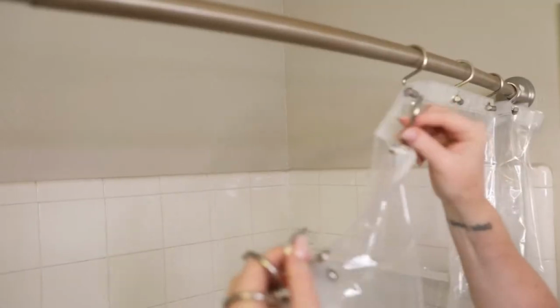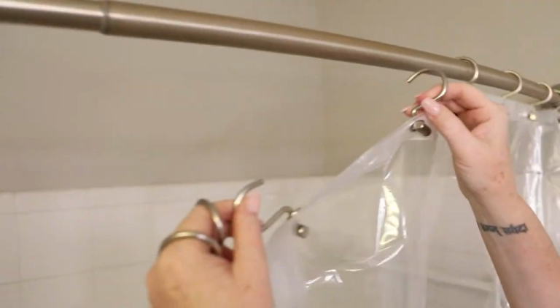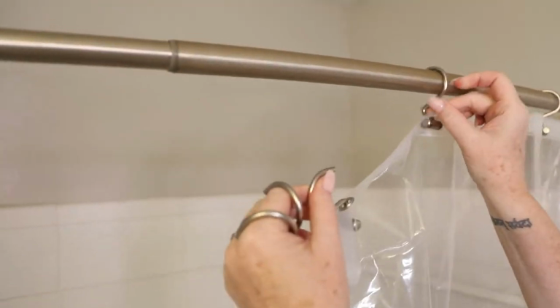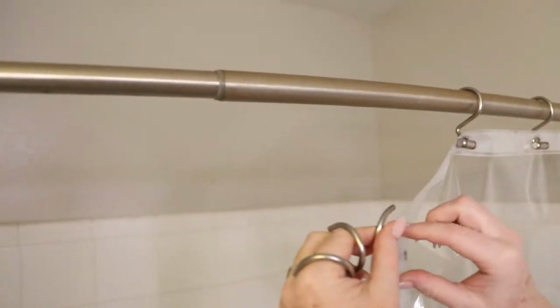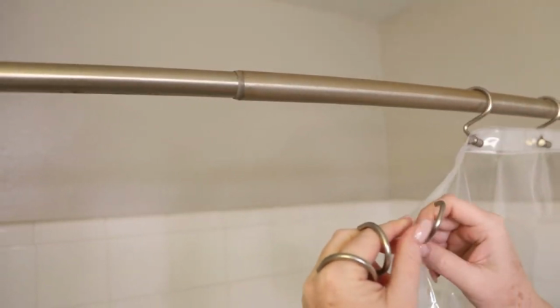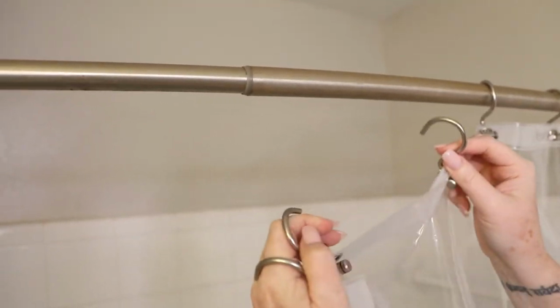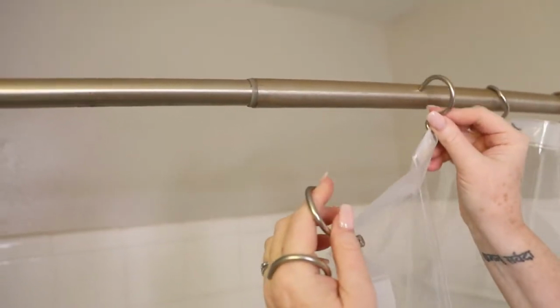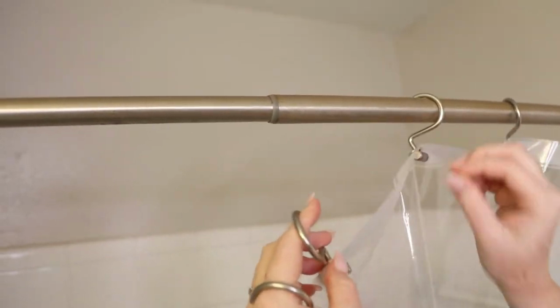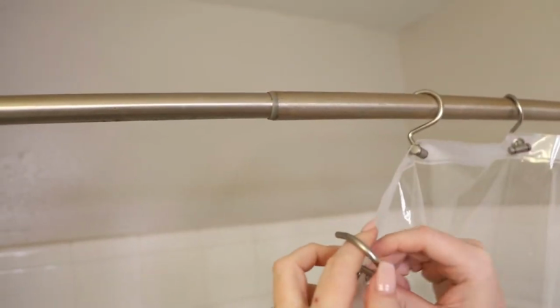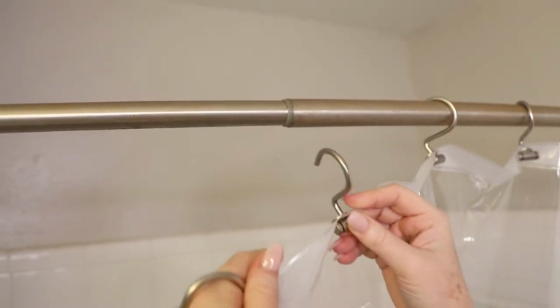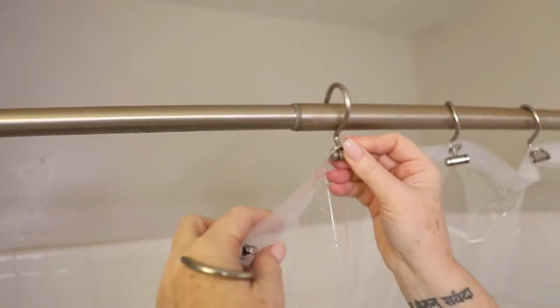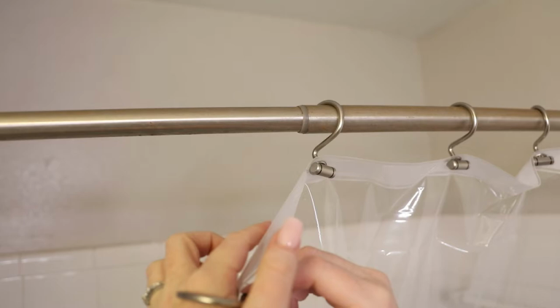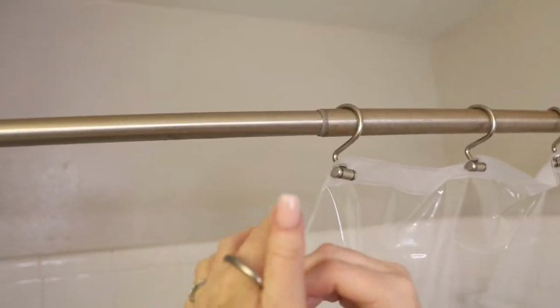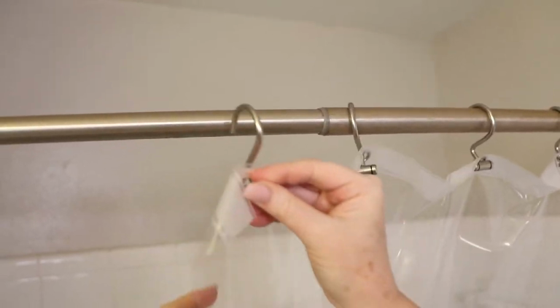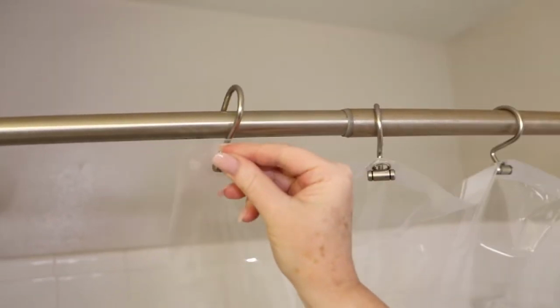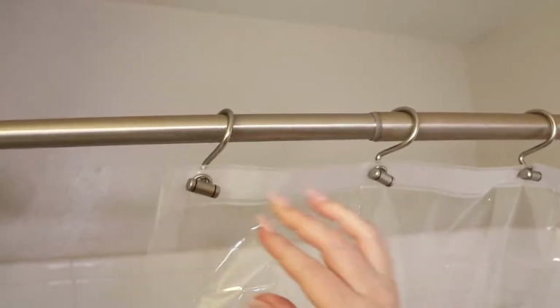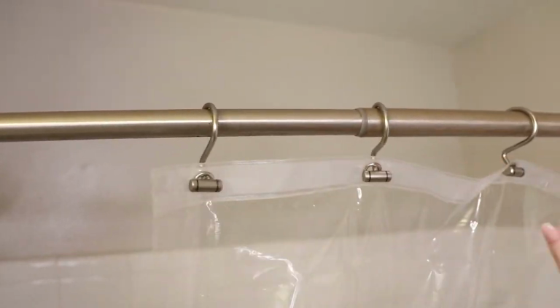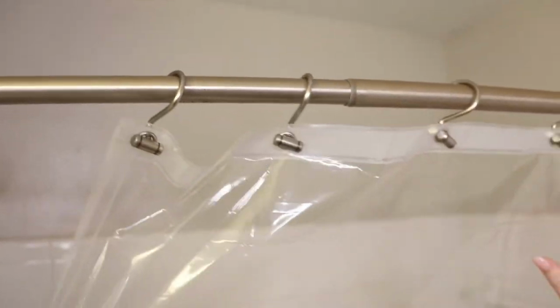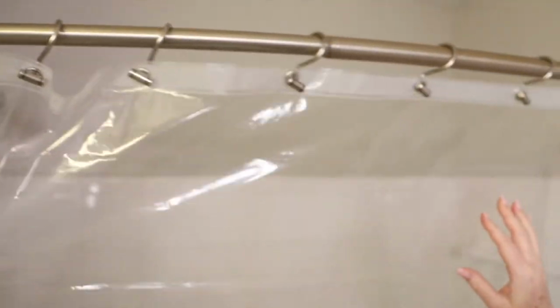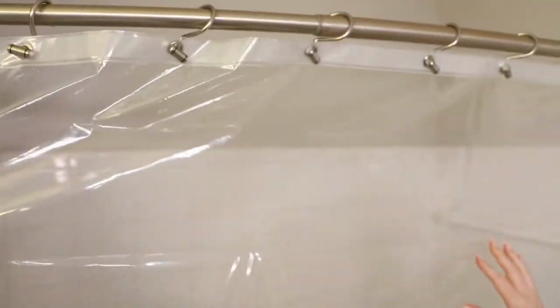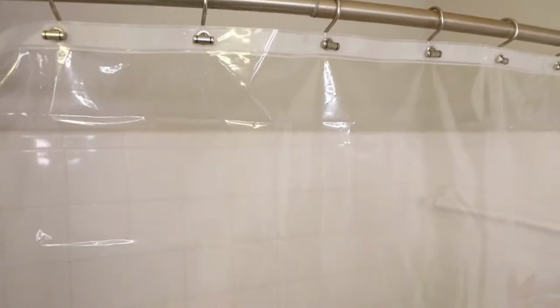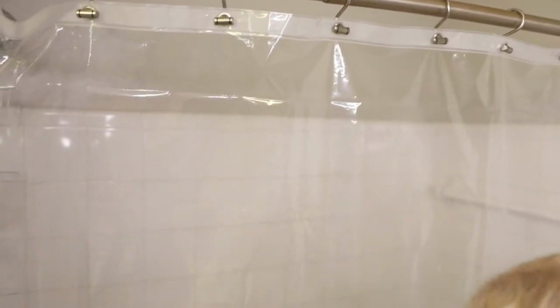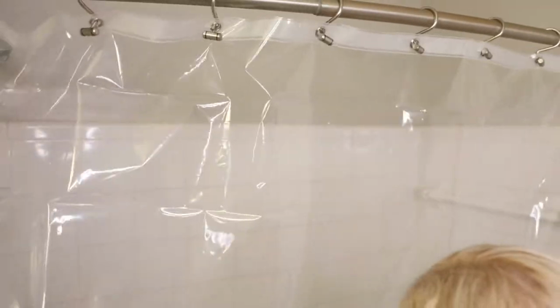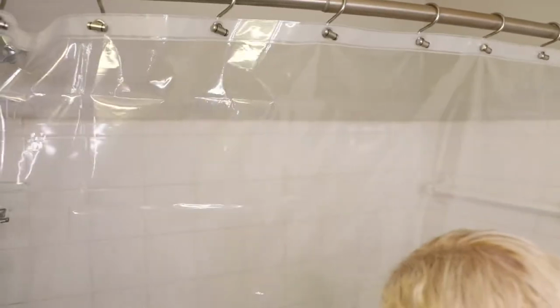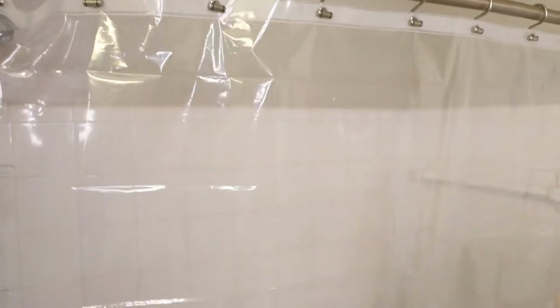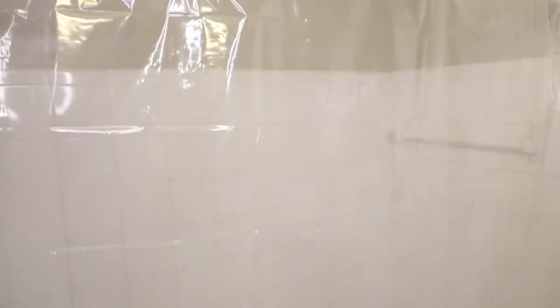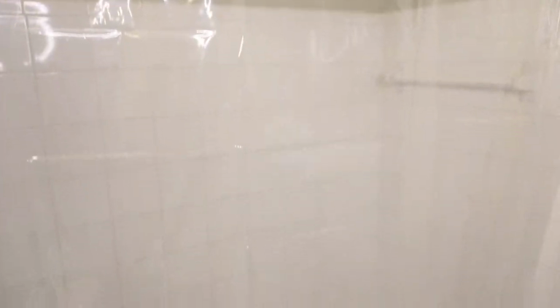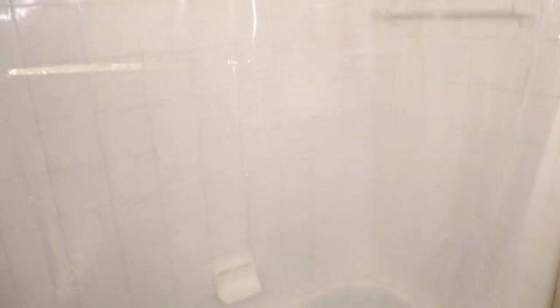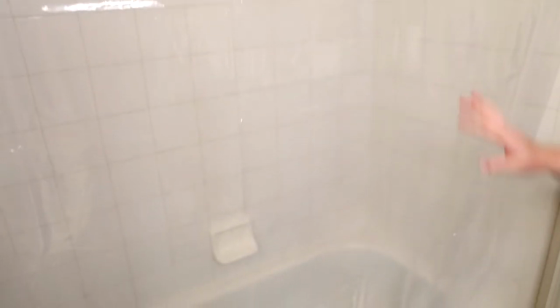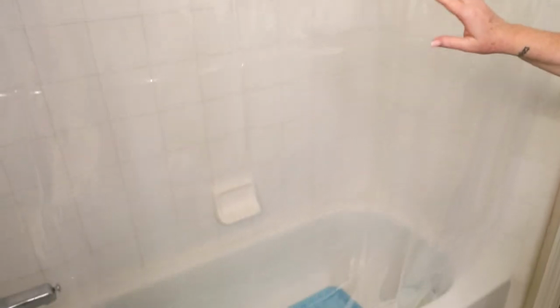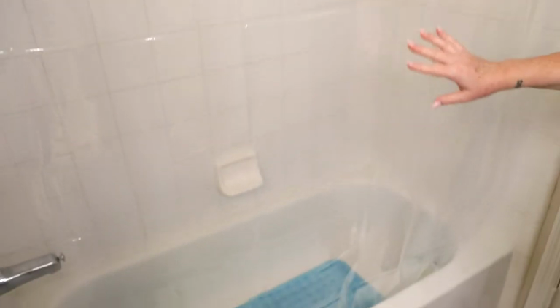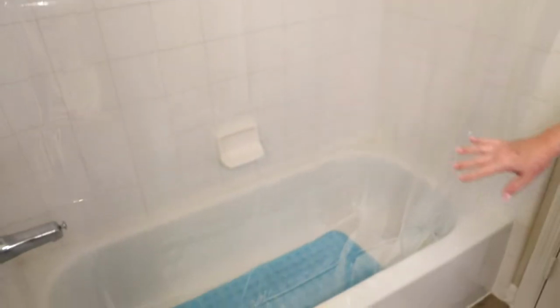I got all the hooks on and we're just hanging it. This is how it looks — so clear.